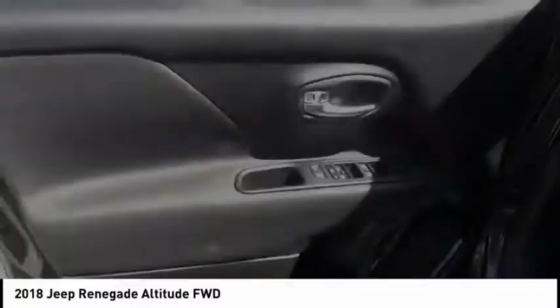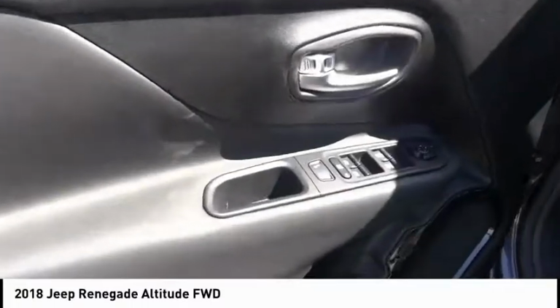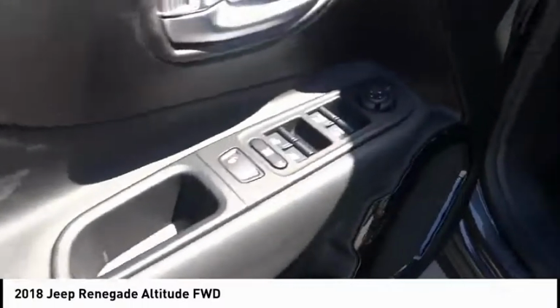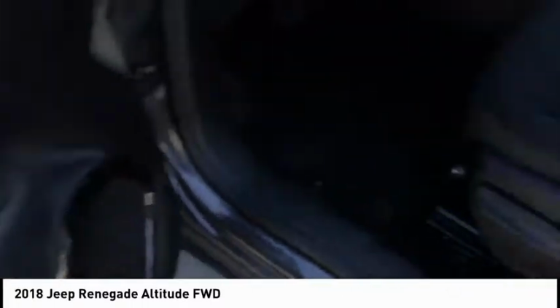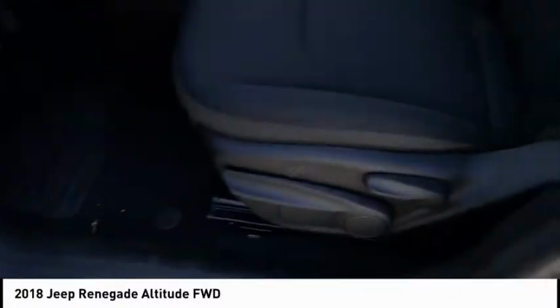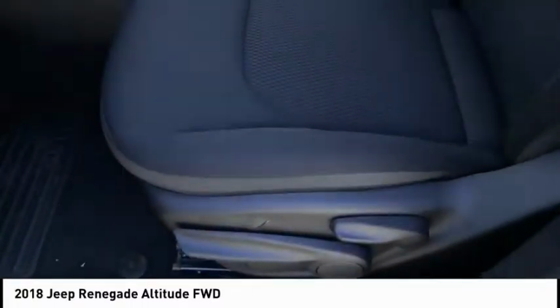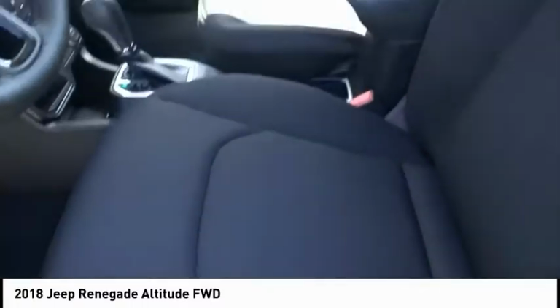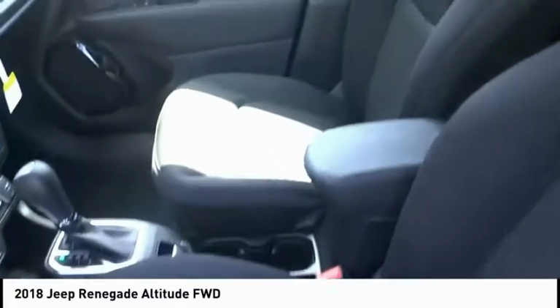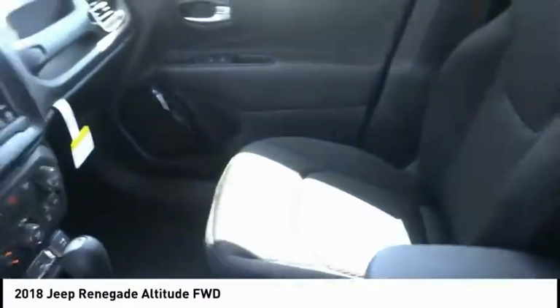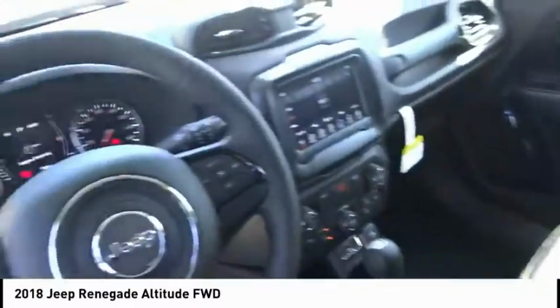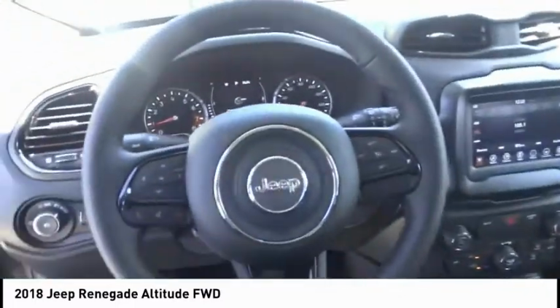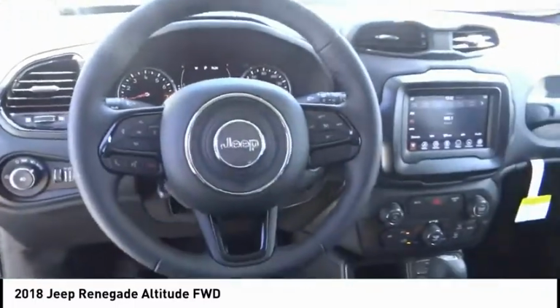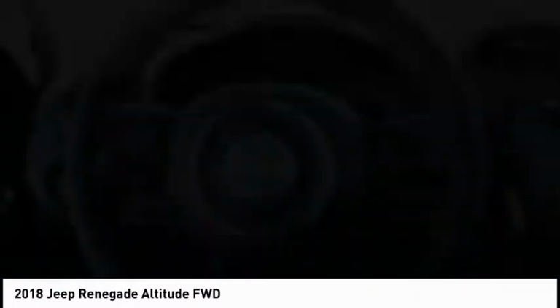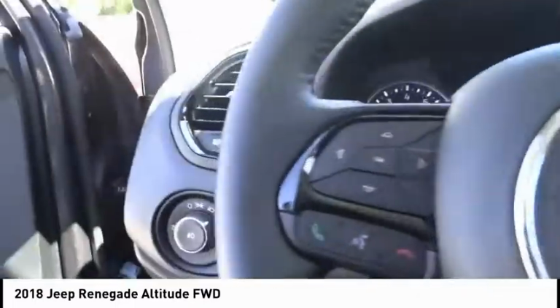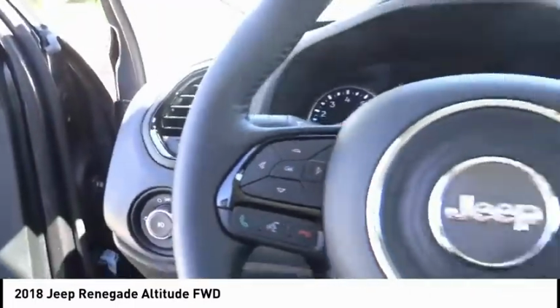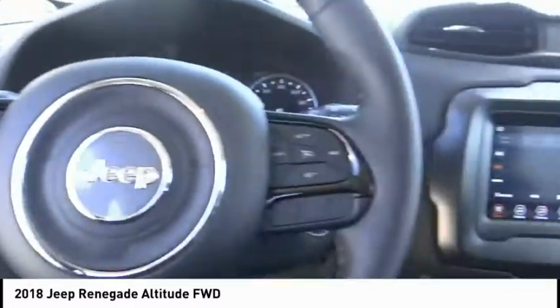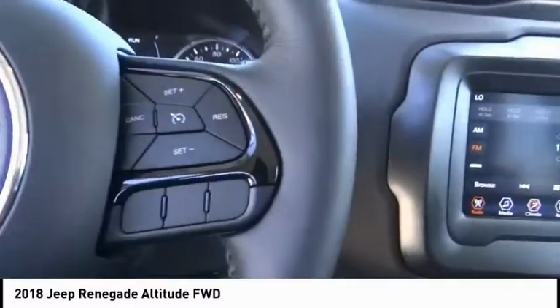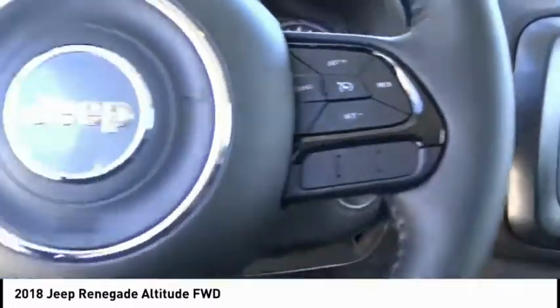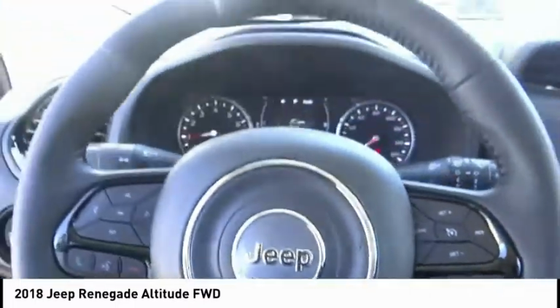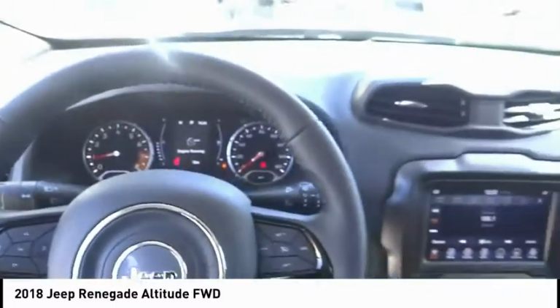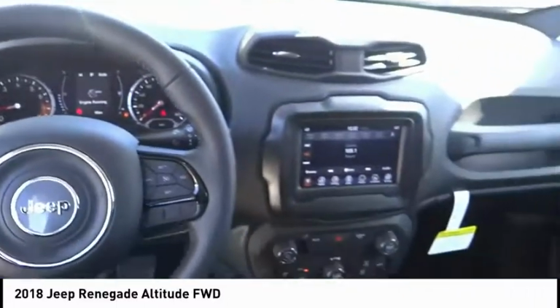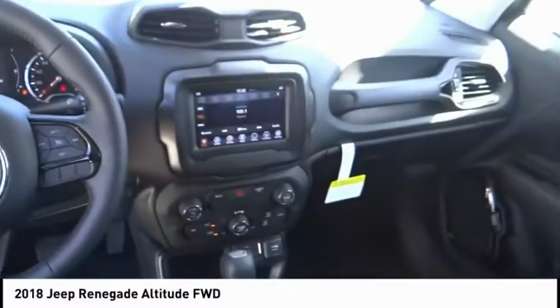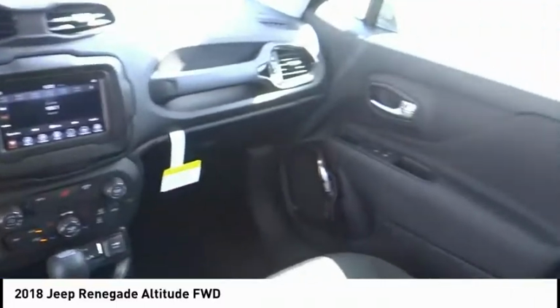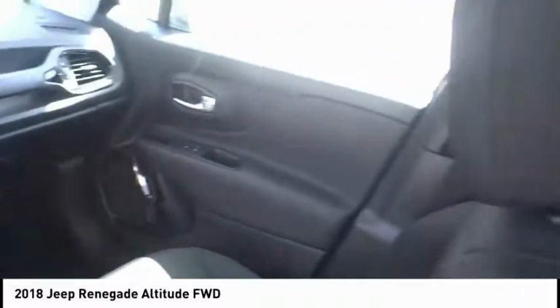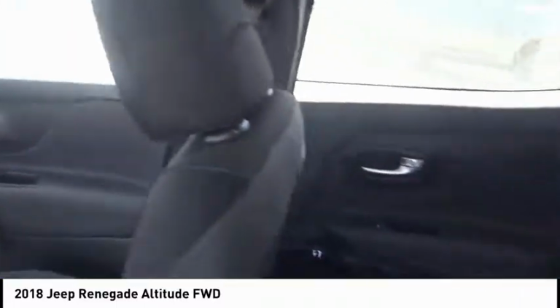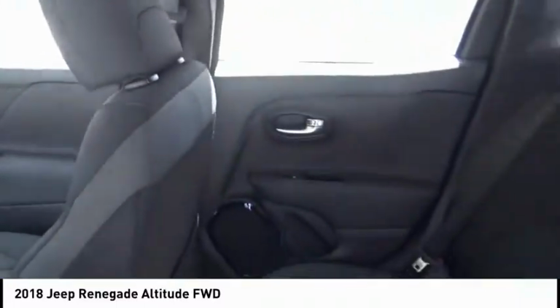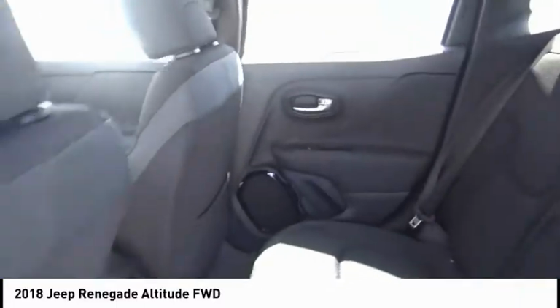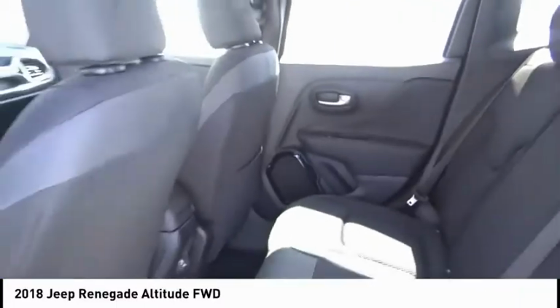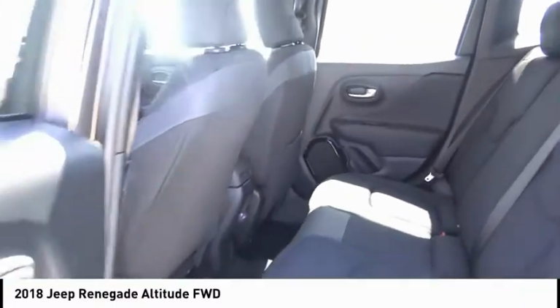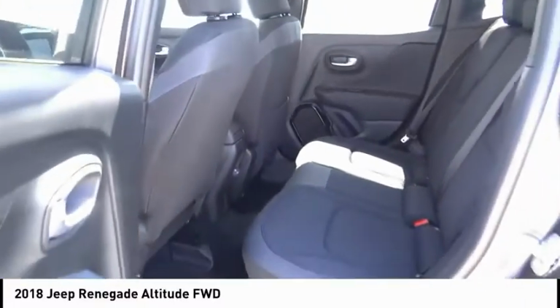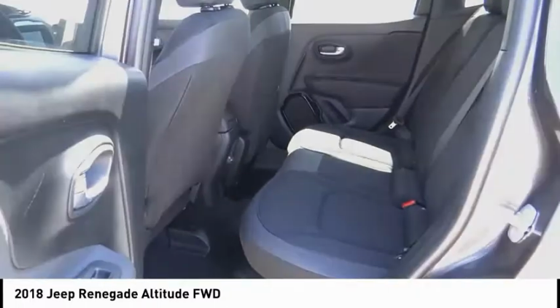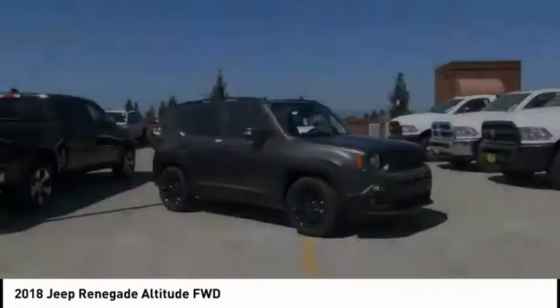It has a capable command center with the tools you need for discovering everything that's out there, and is priced below $30,000. This vehicle has less than 100 miles. Here are some of this vehicle's great options: backup camera, steering wheel audio controls, keyless entry.